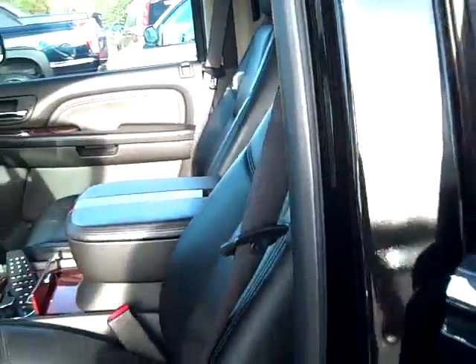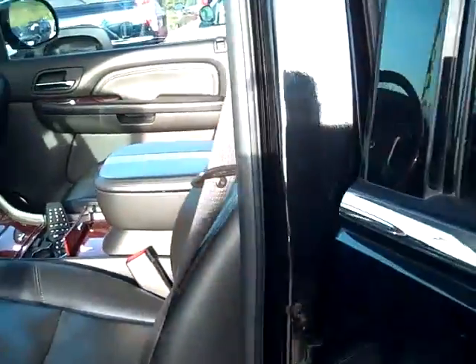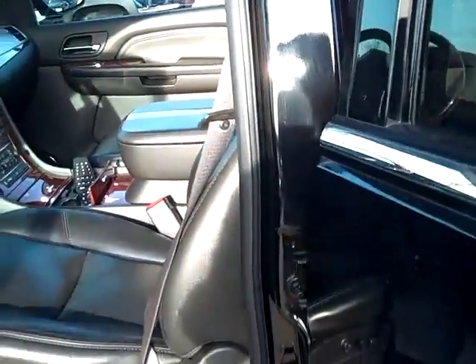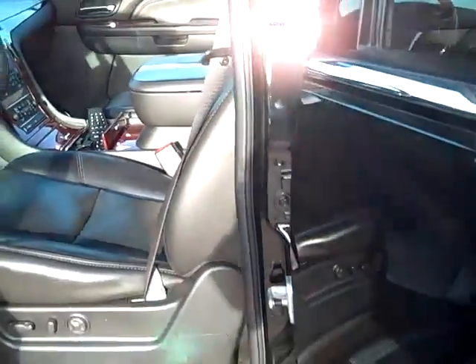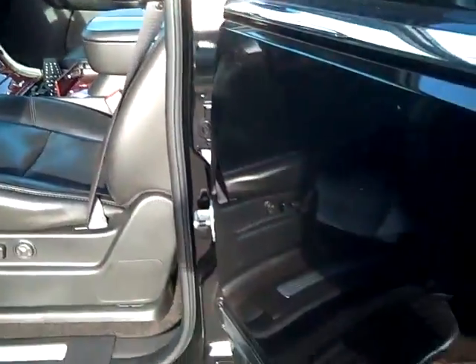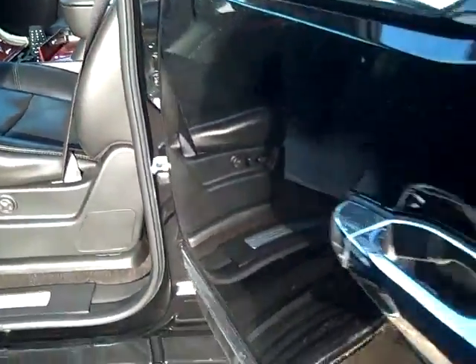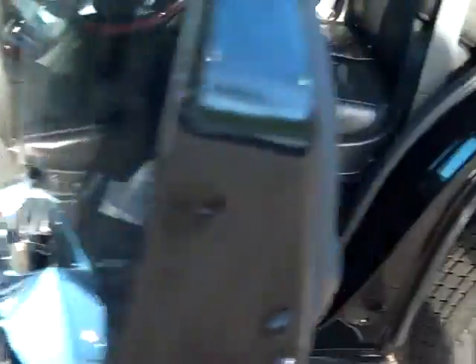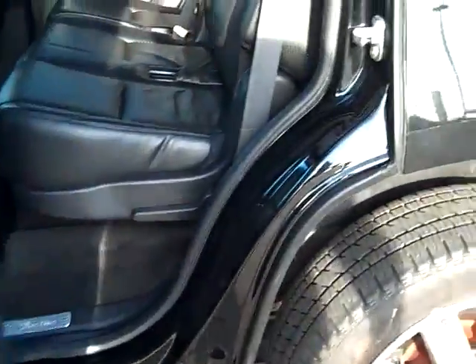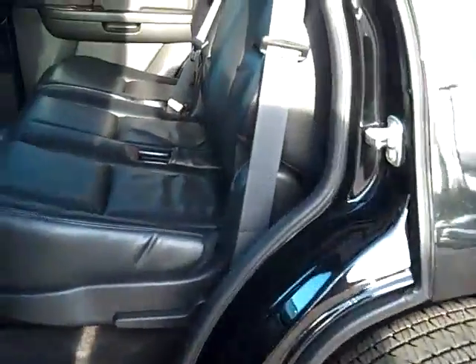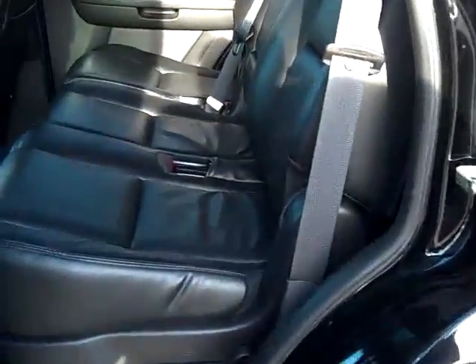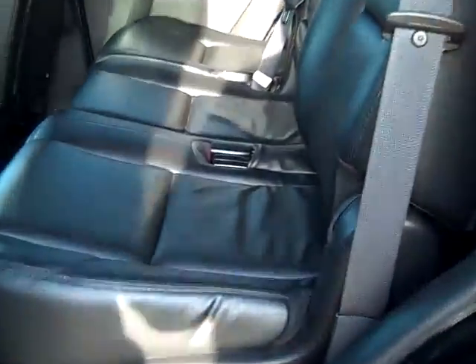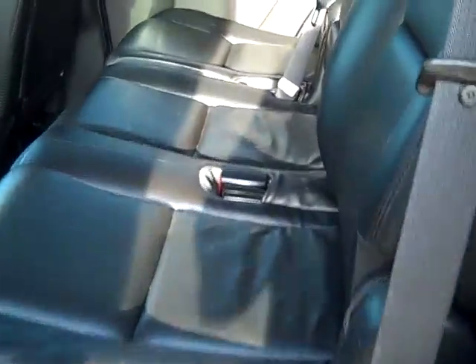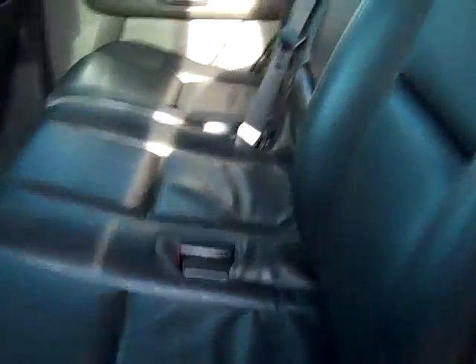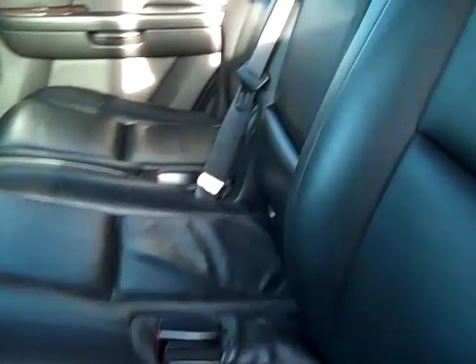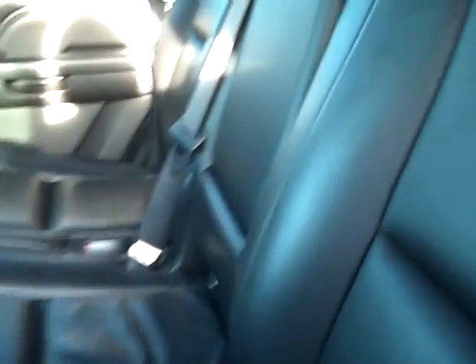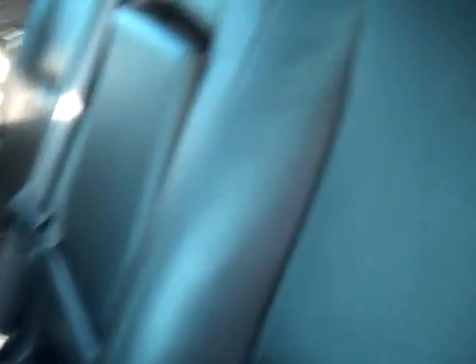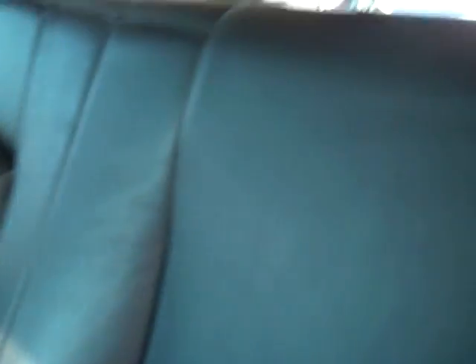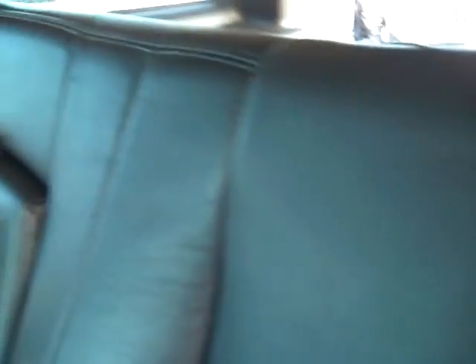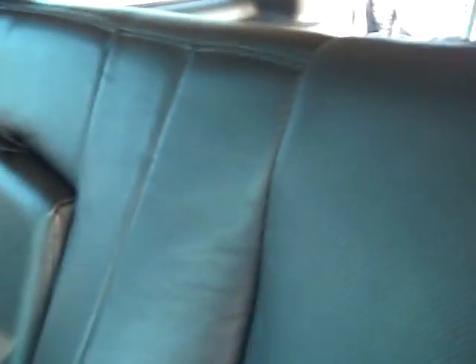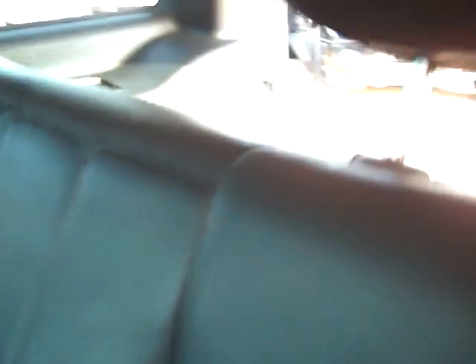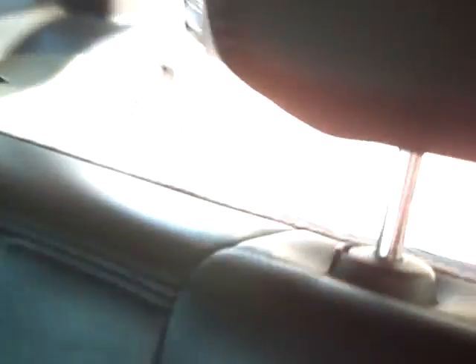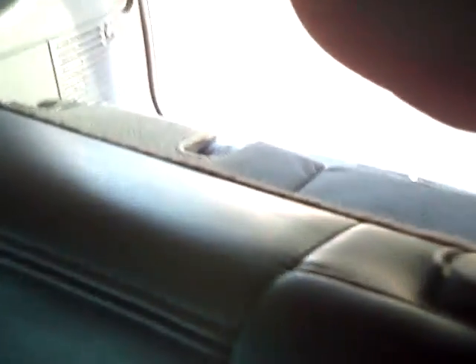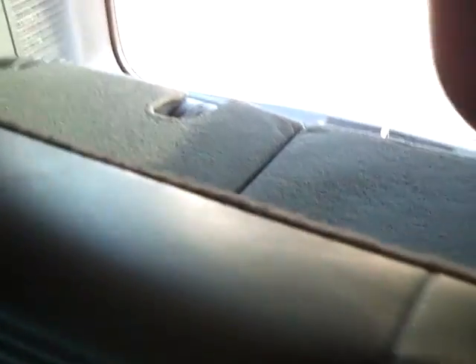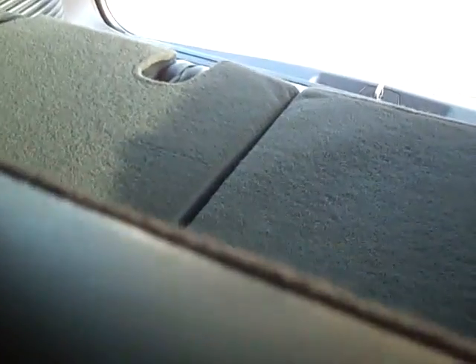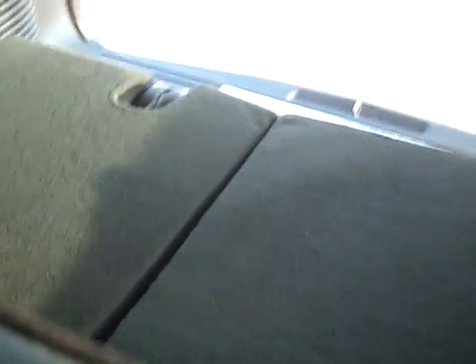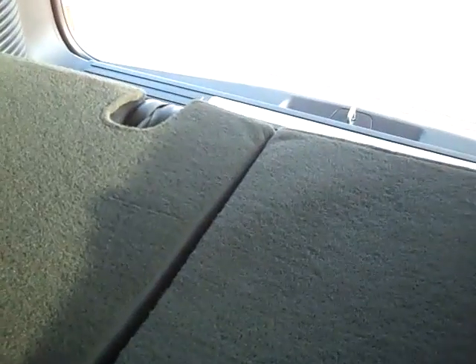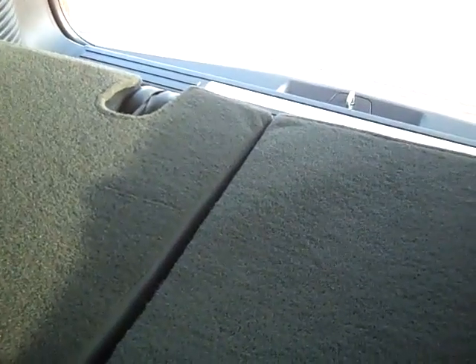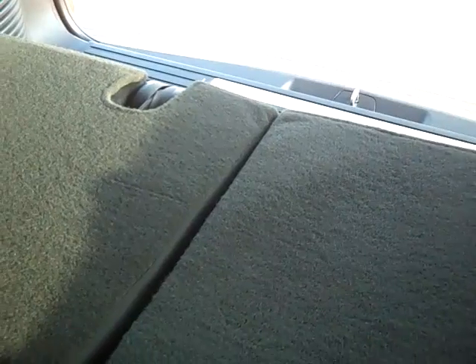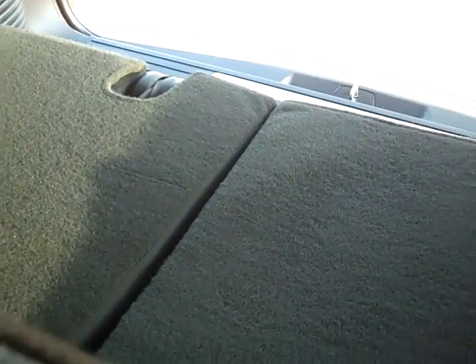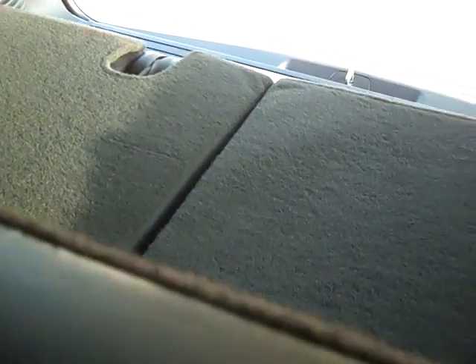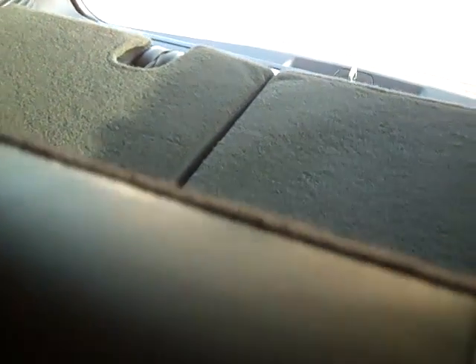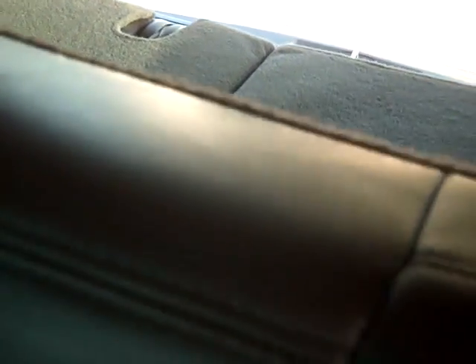It also has the third seat. The seats are folded down in the back here — usually you can do that.